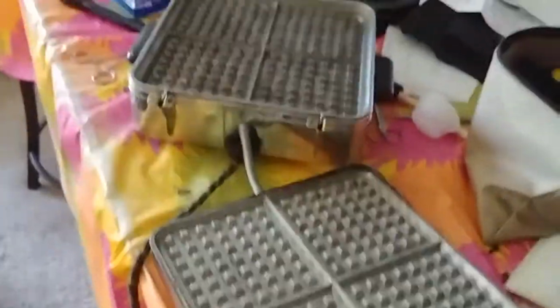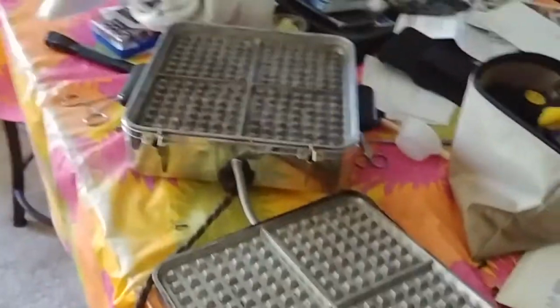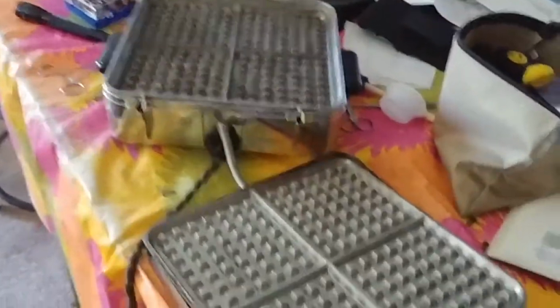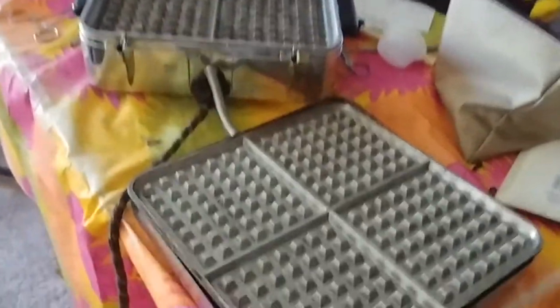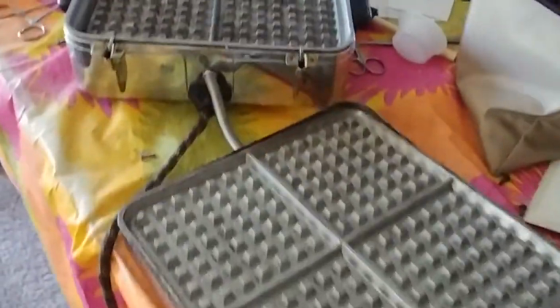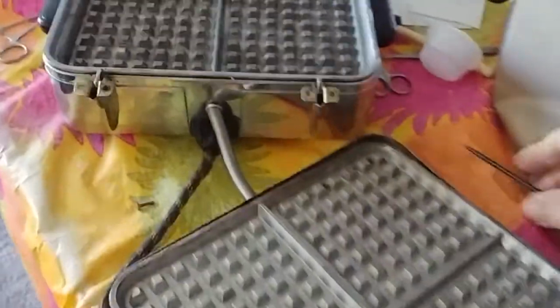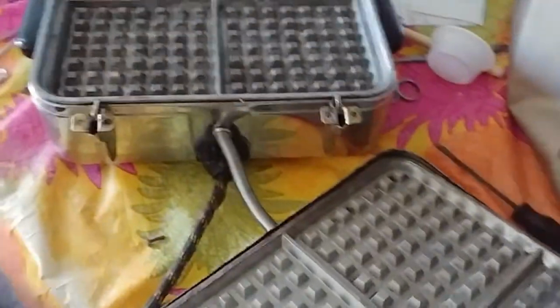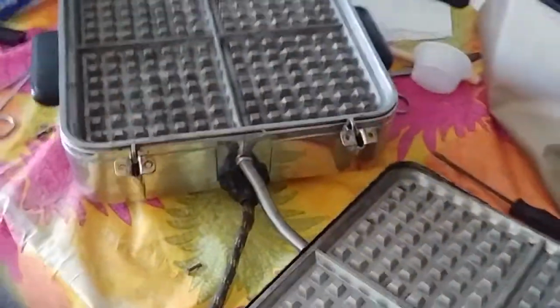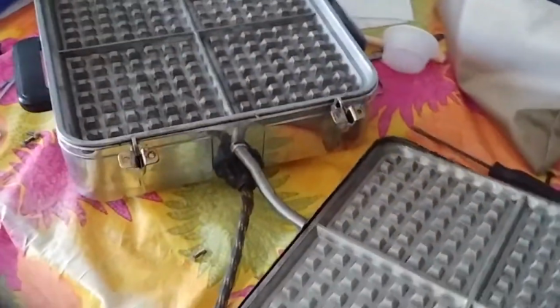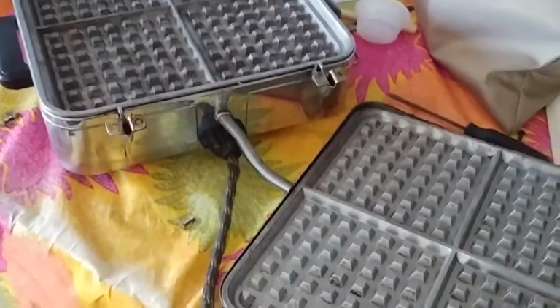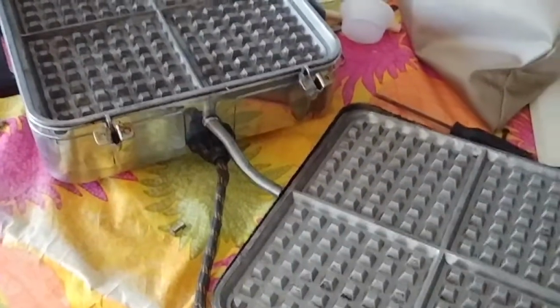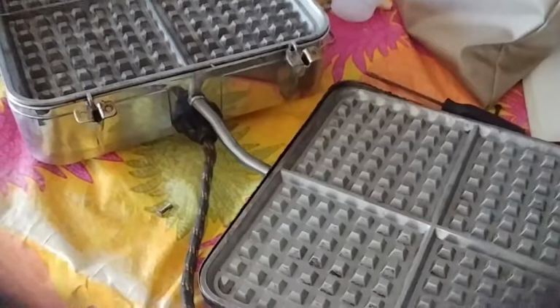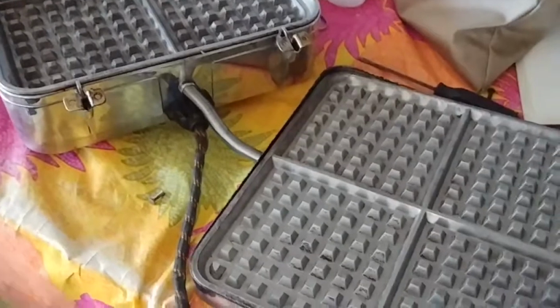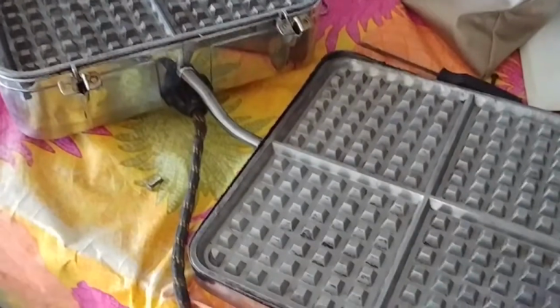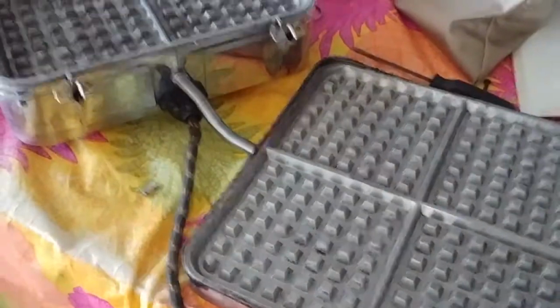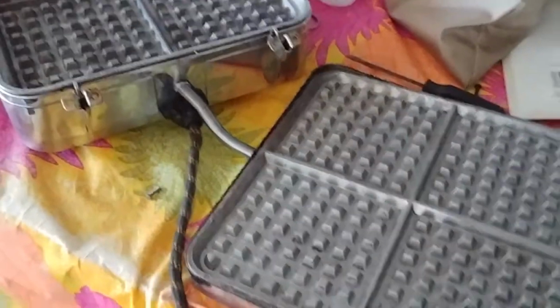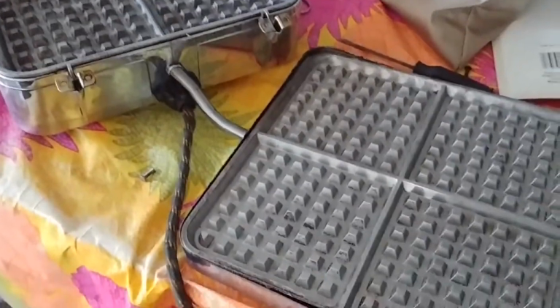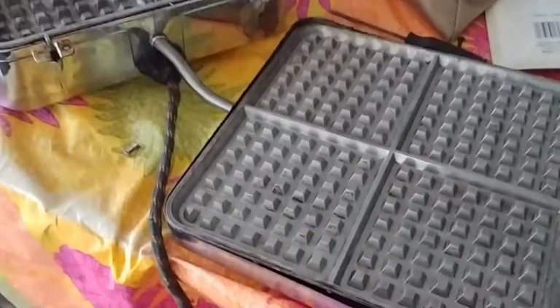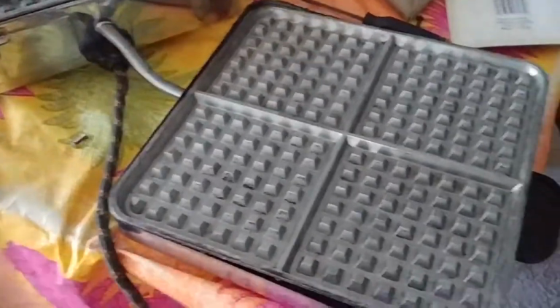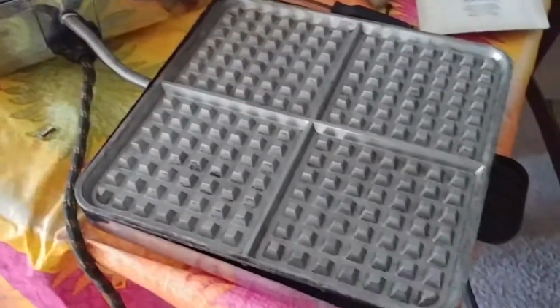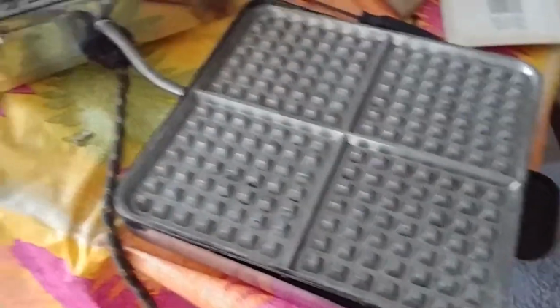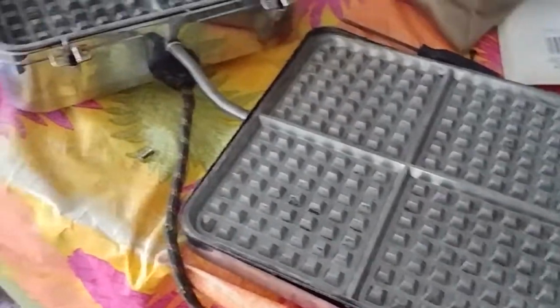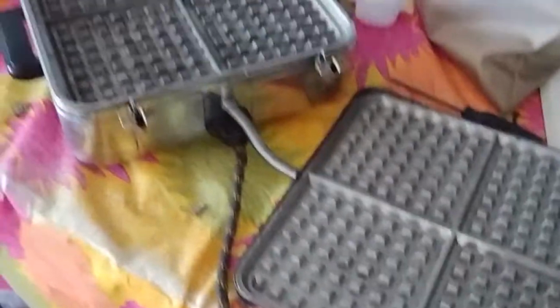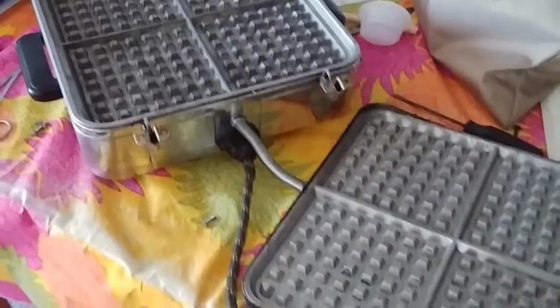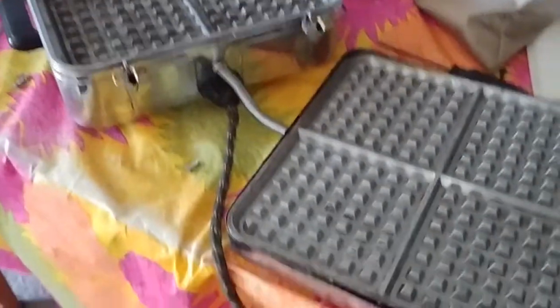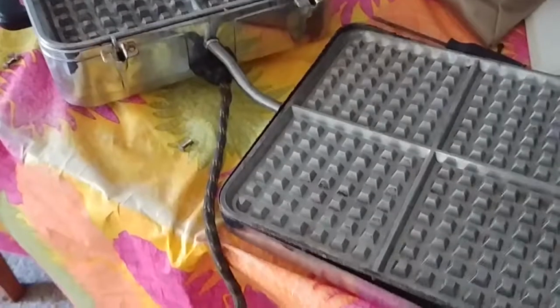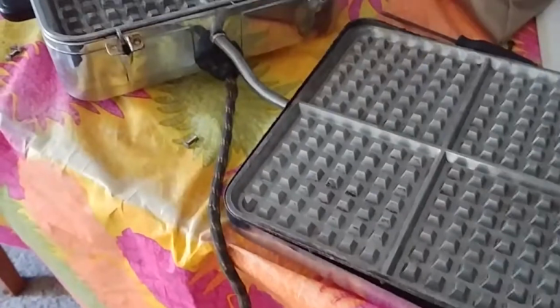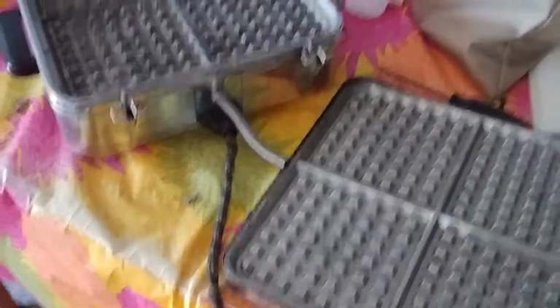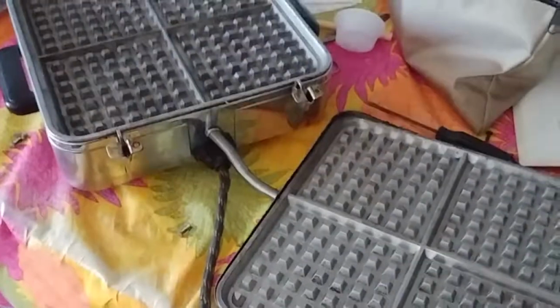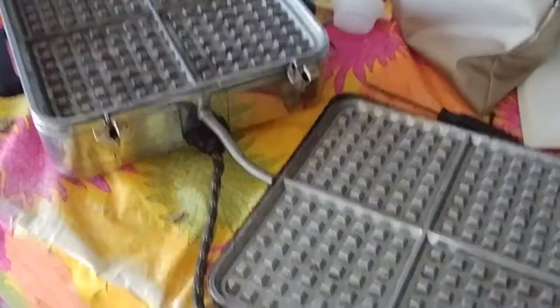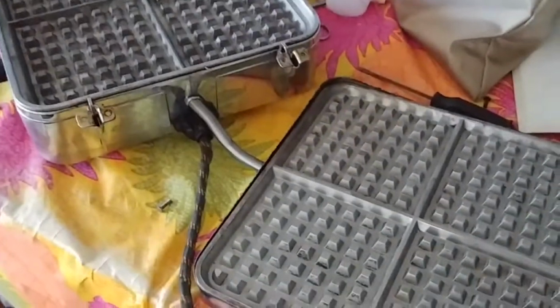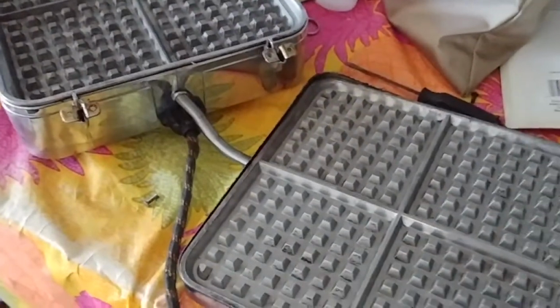Otherwise this waffle iron works fine, so now I'm going to put the whole thing back together after we clean it up a little bit, and then we're going to make some waffles.